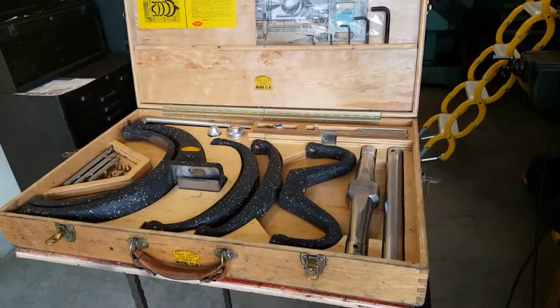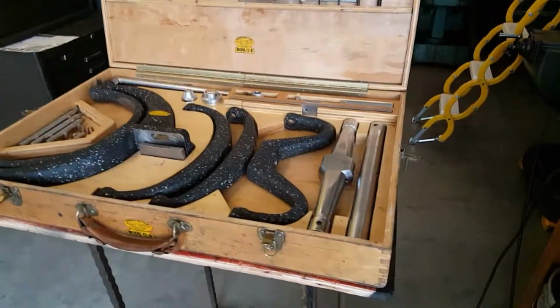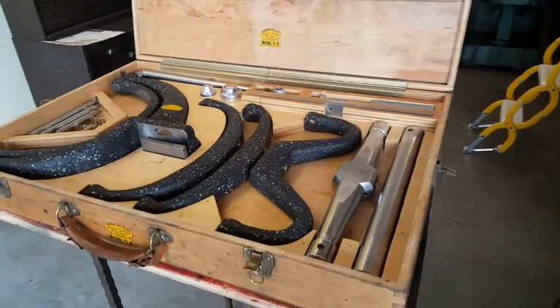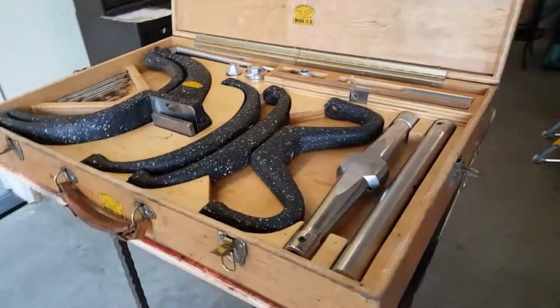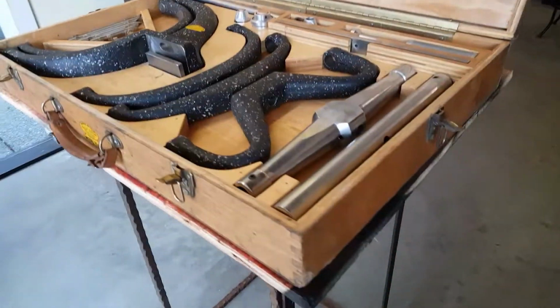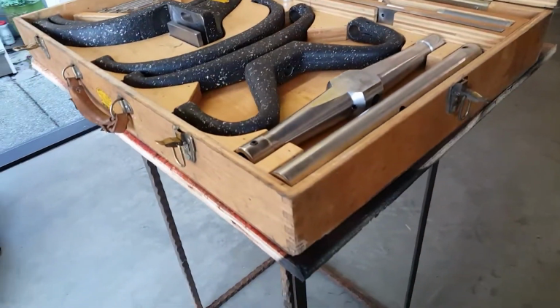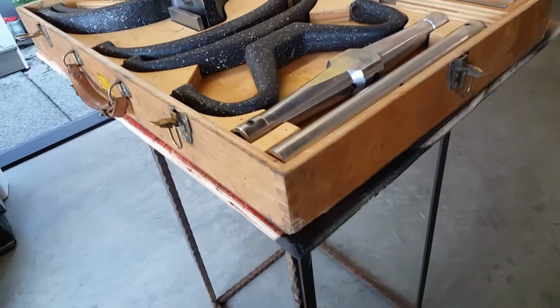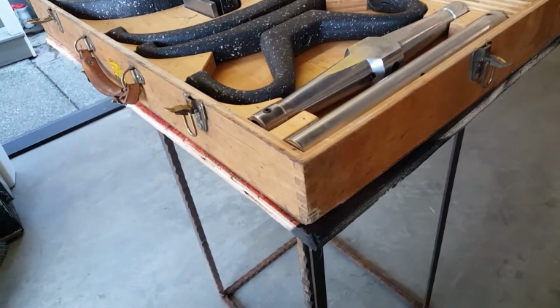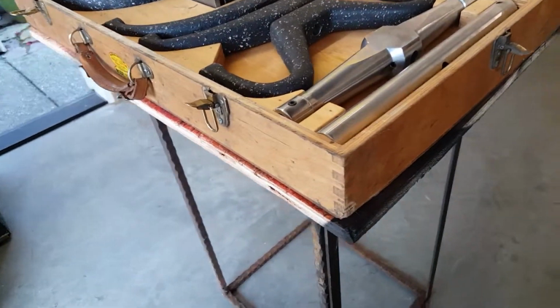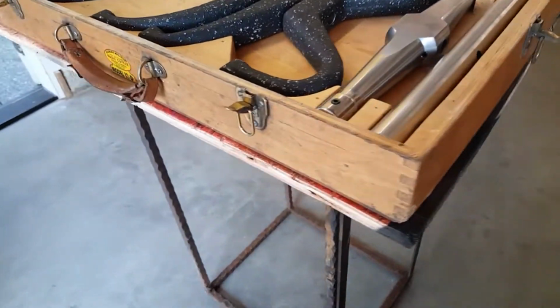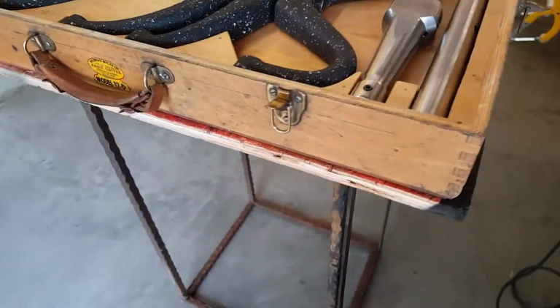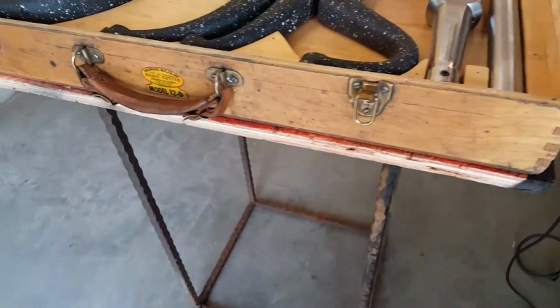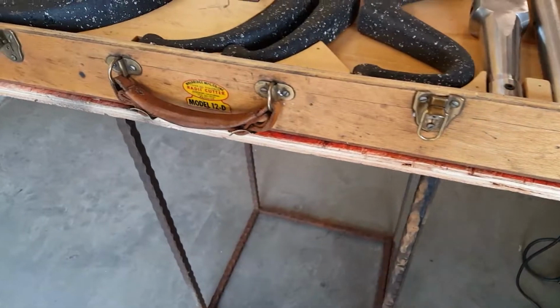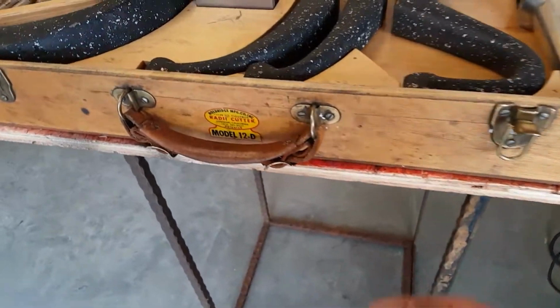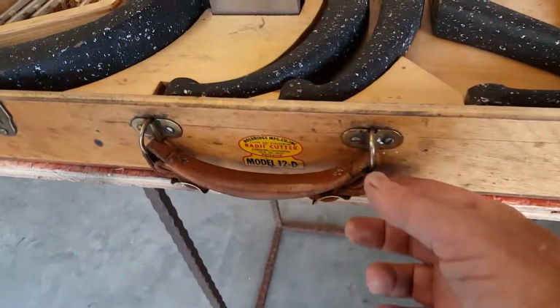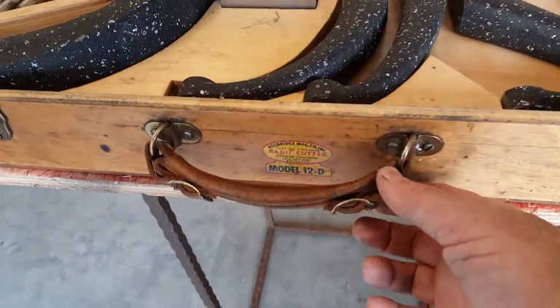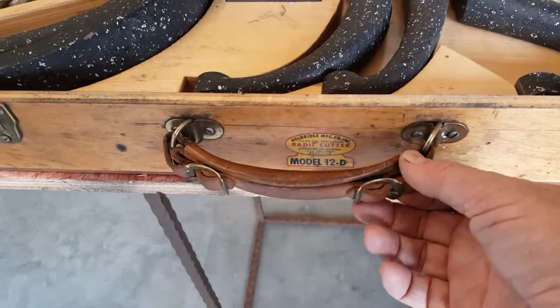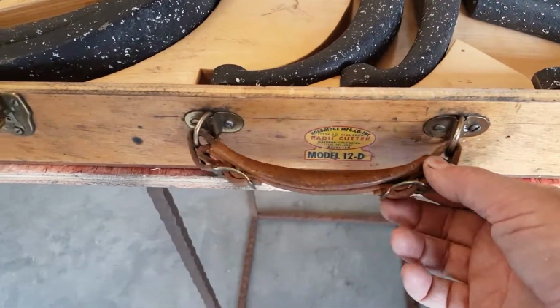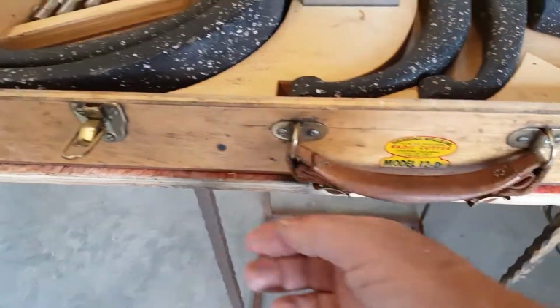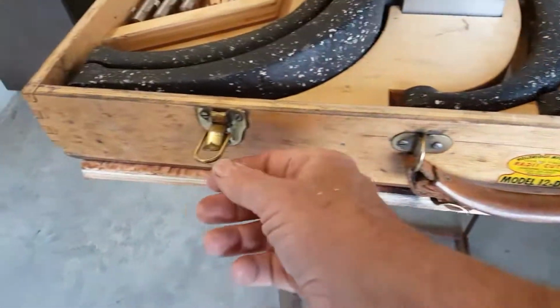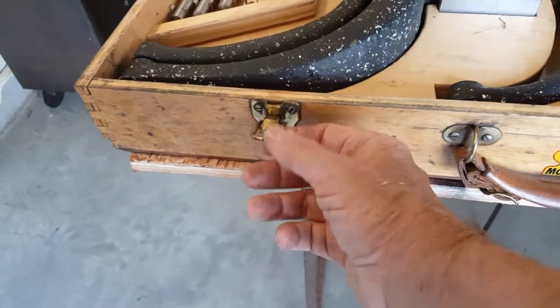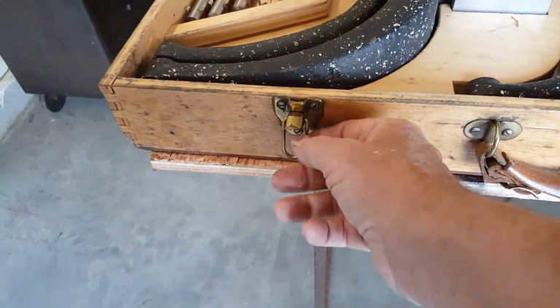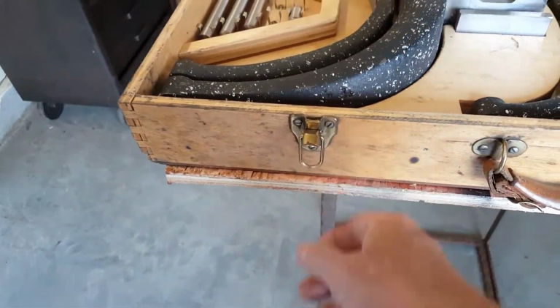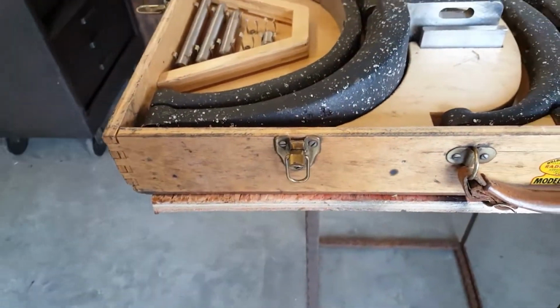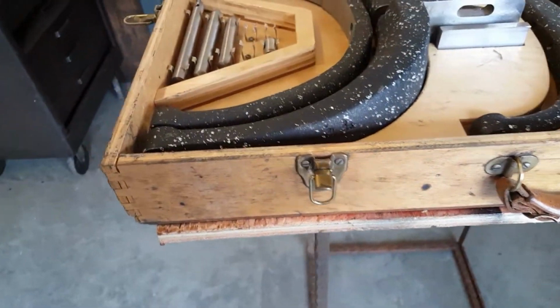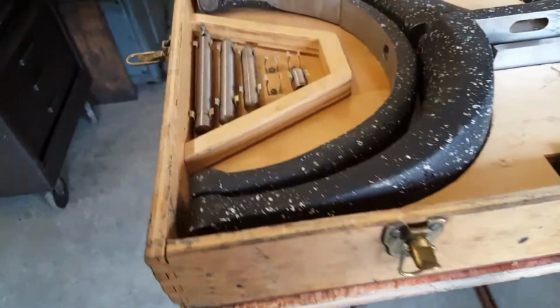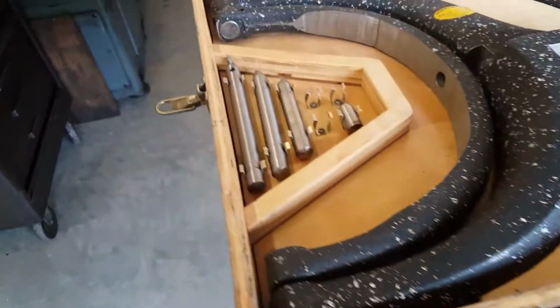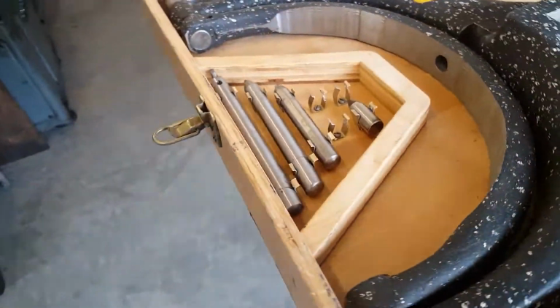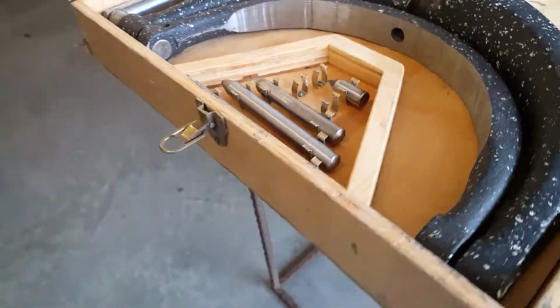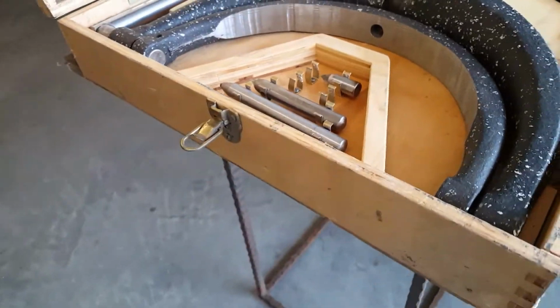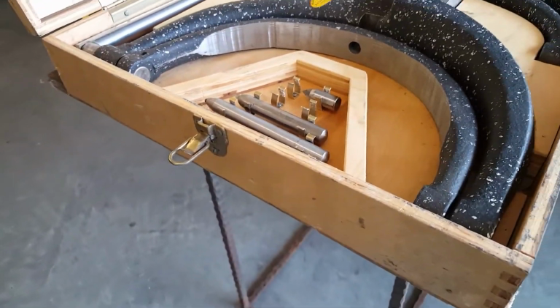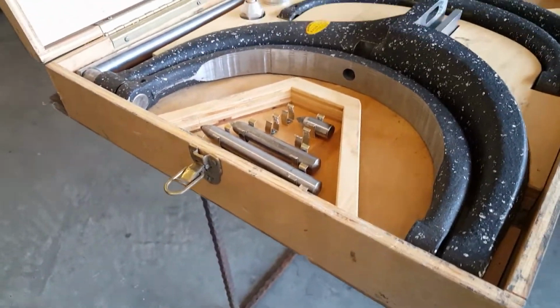The box is very sturdy, handles in great shape, the lashes are really good. Watch this here — works just fine. It is heavy; it weighs about 120 pounds.